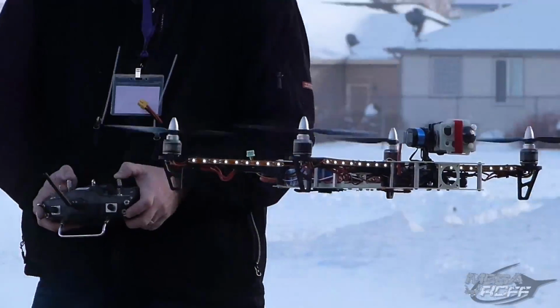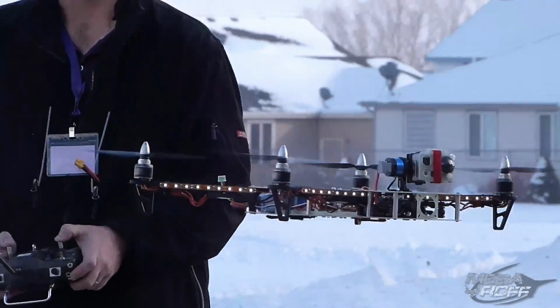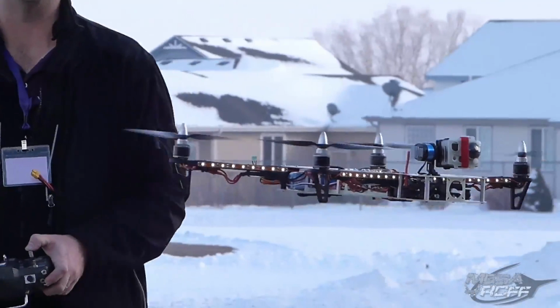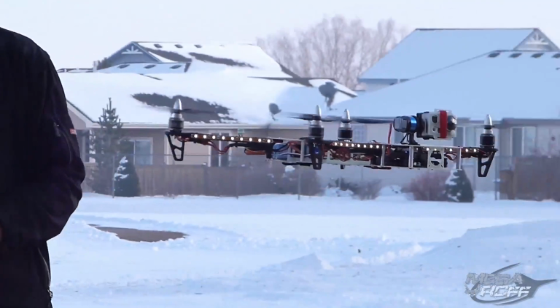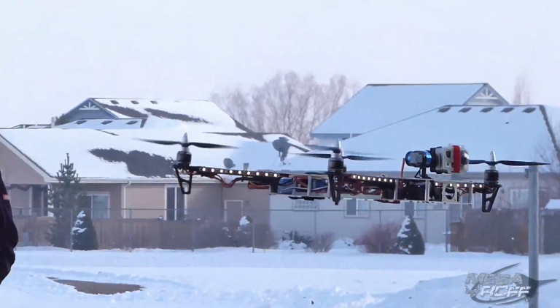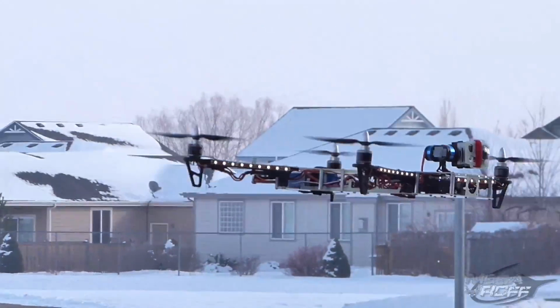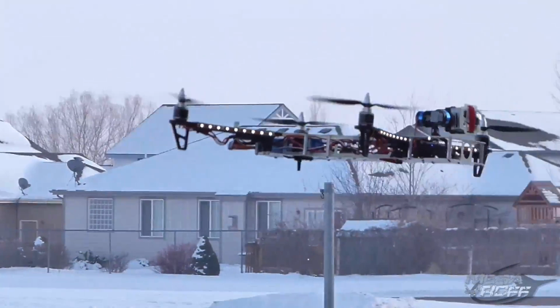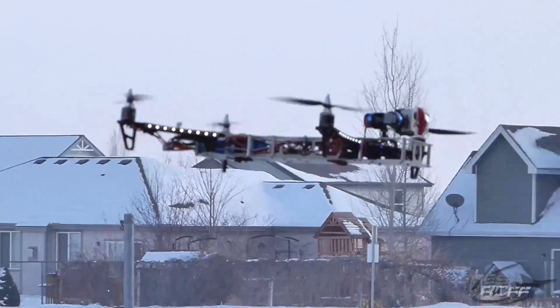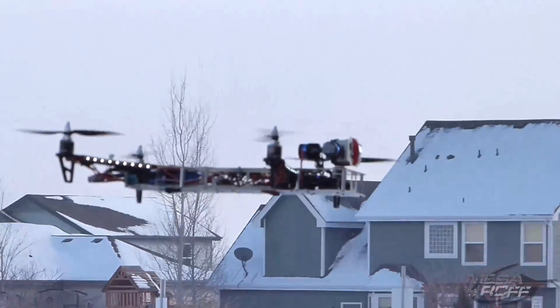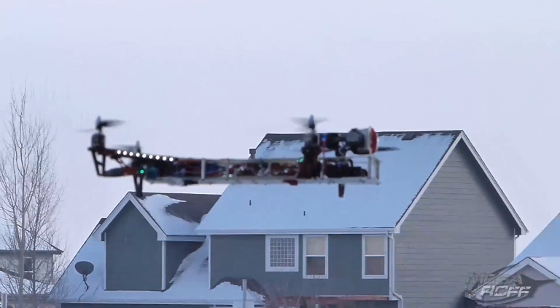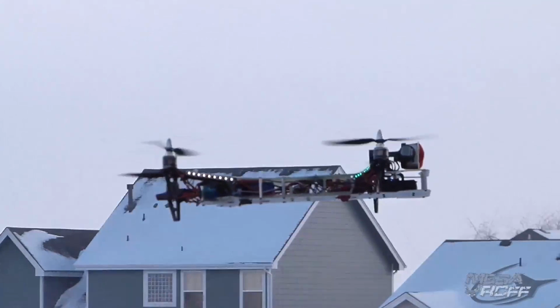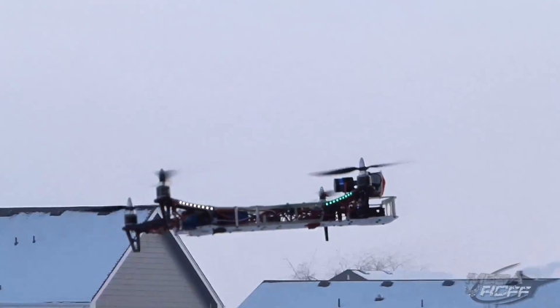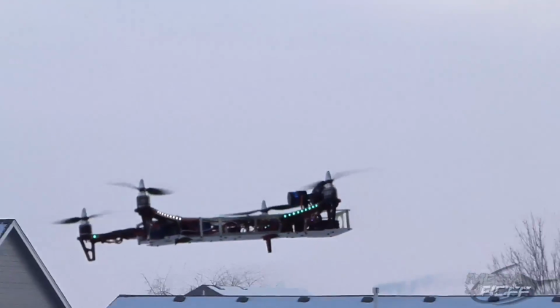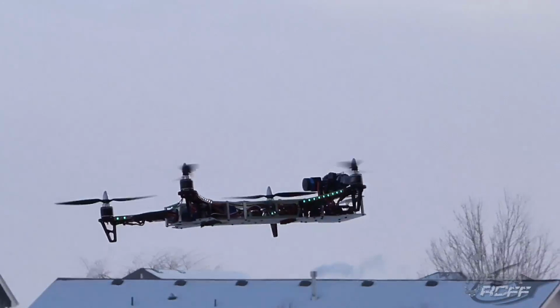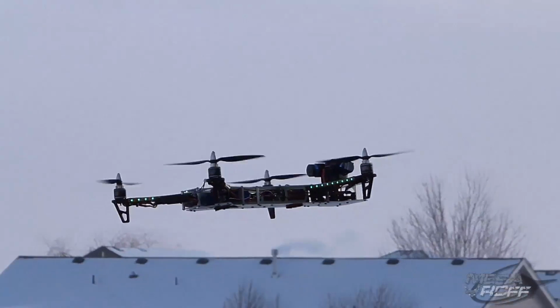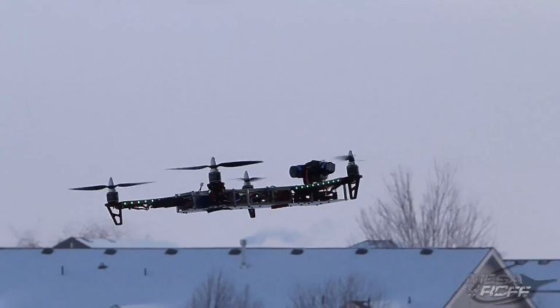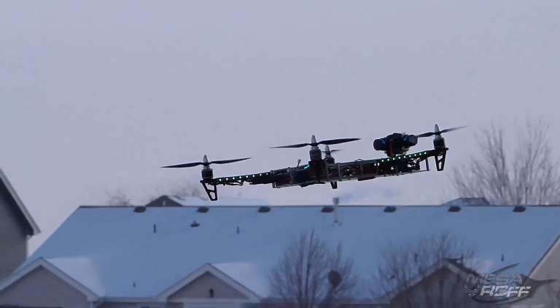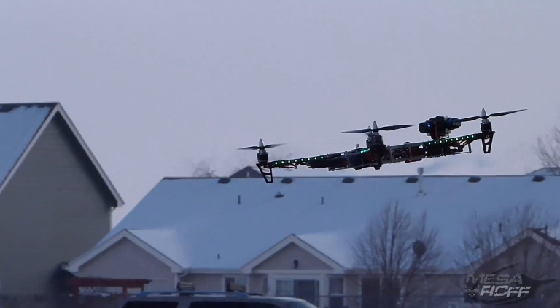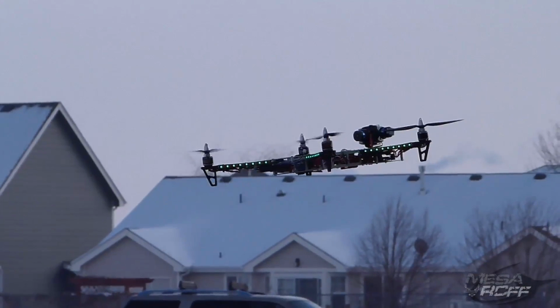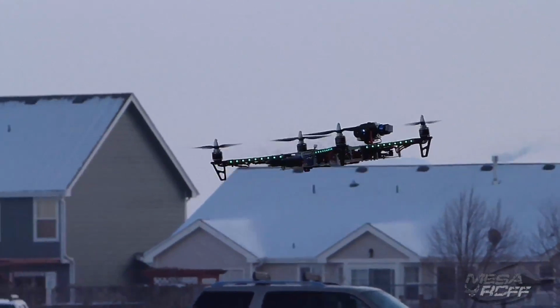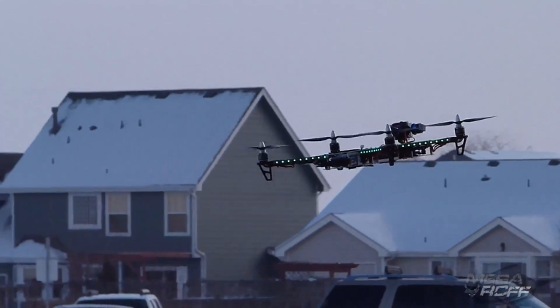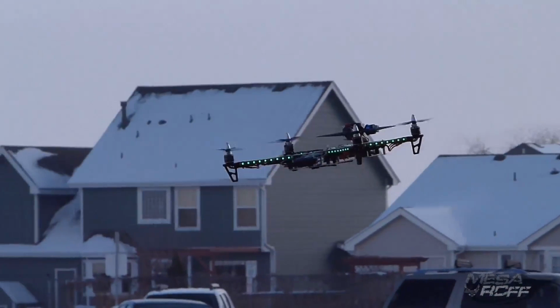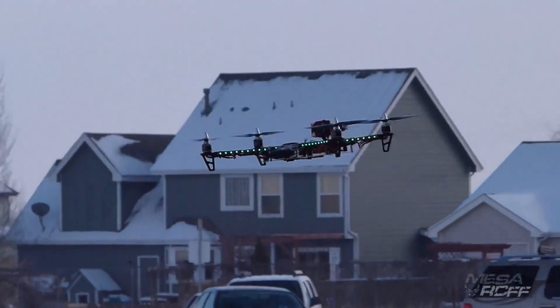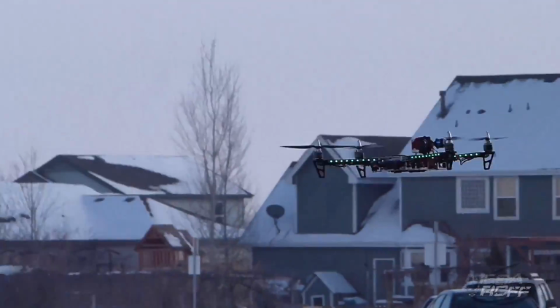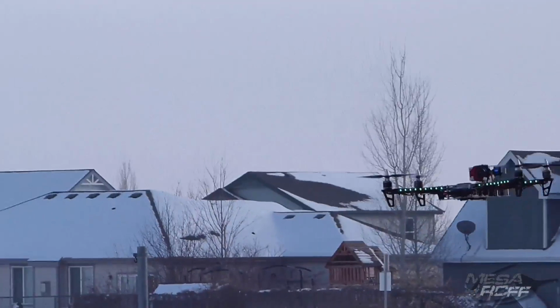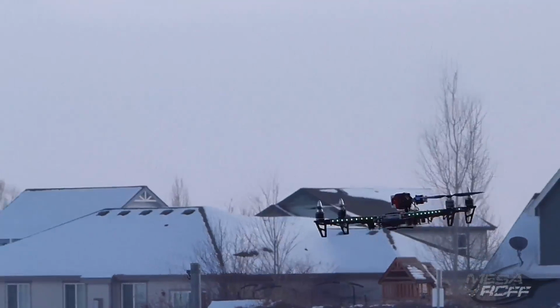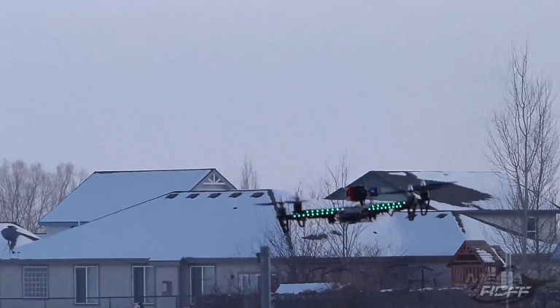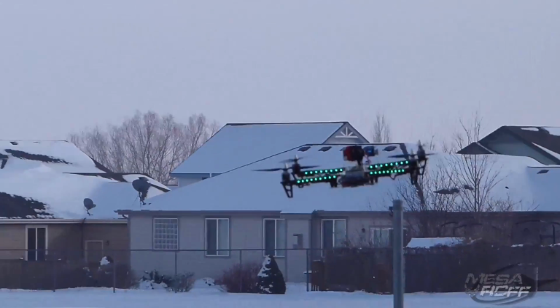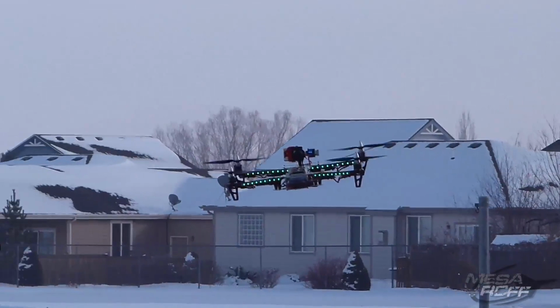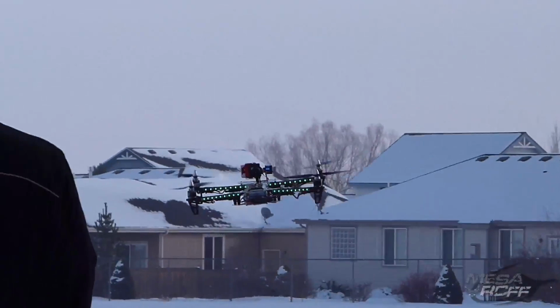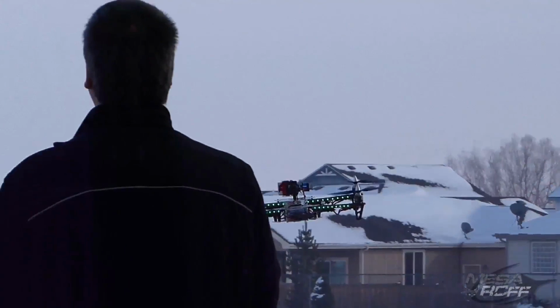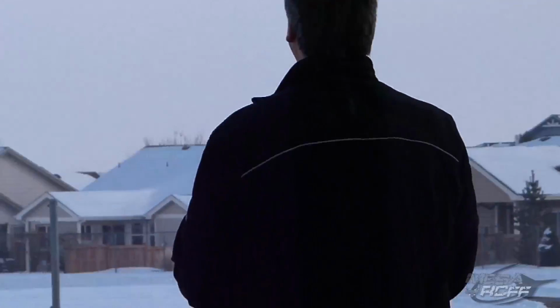One of the things I try and do is fly a perfect circle around me, kind of keeping the tail edge. It's good practice.